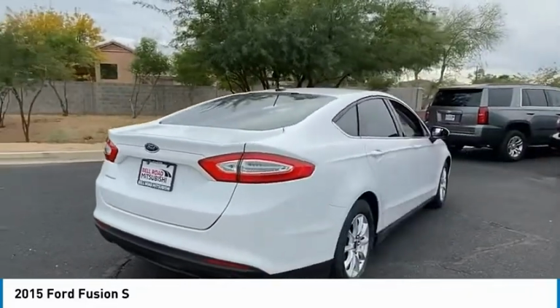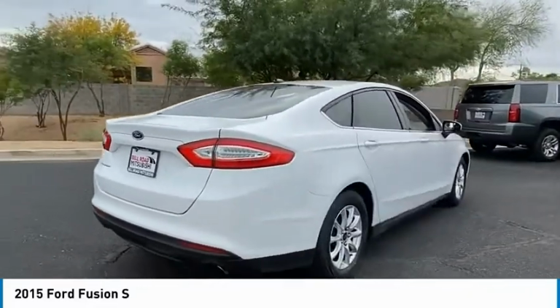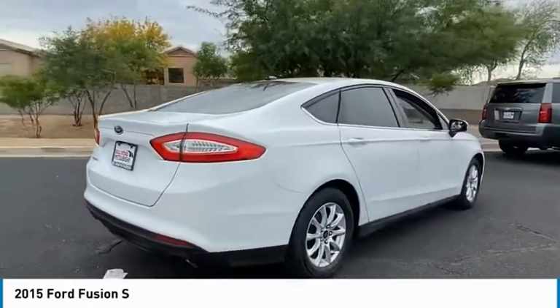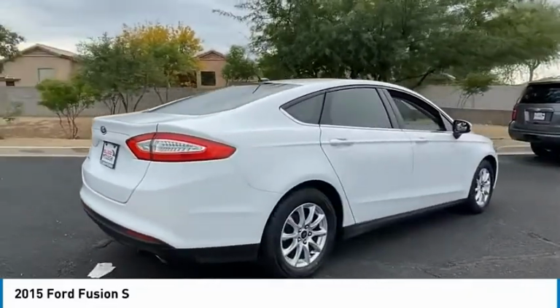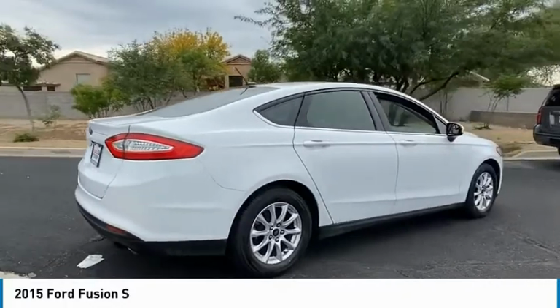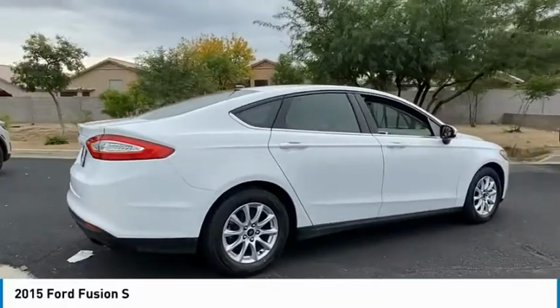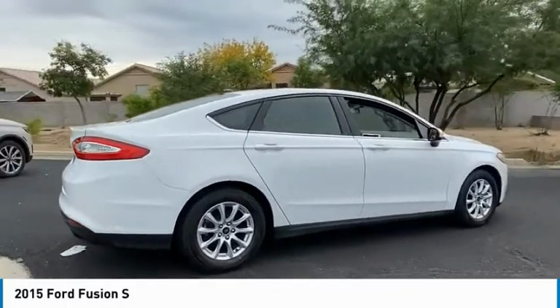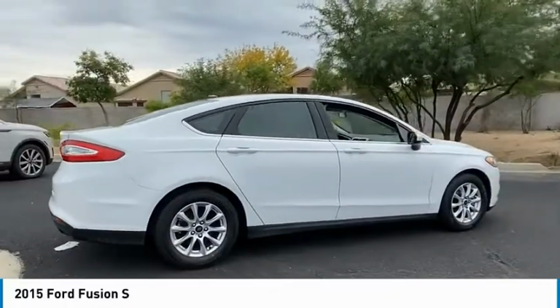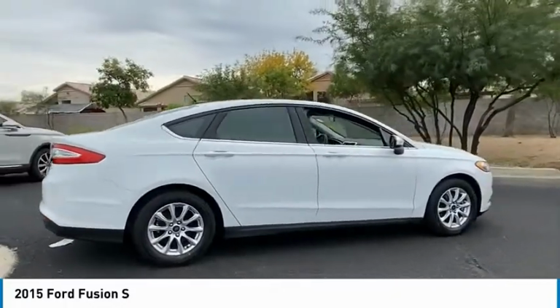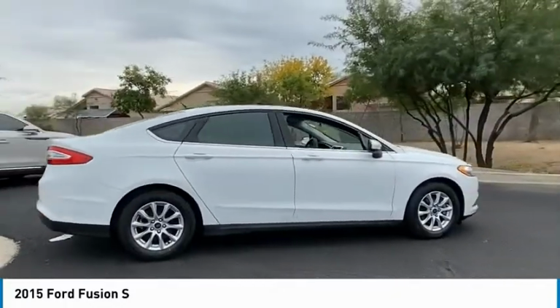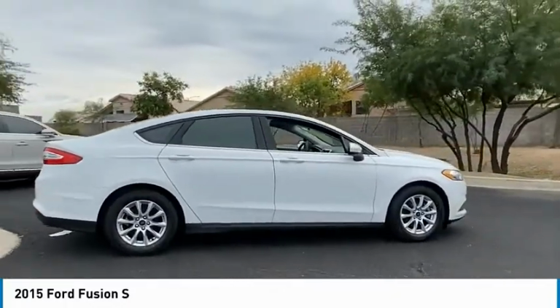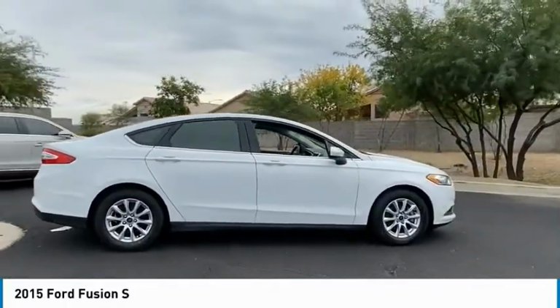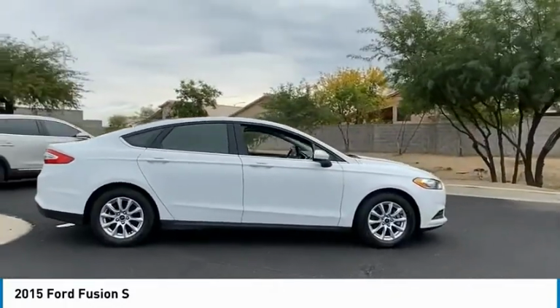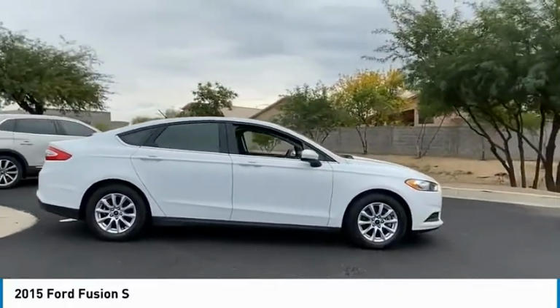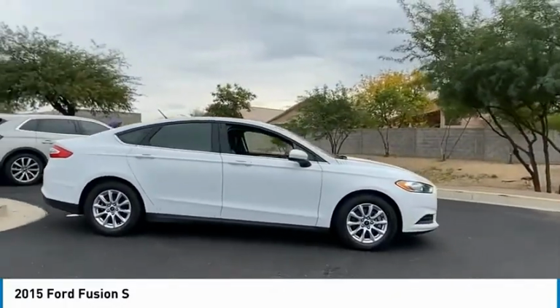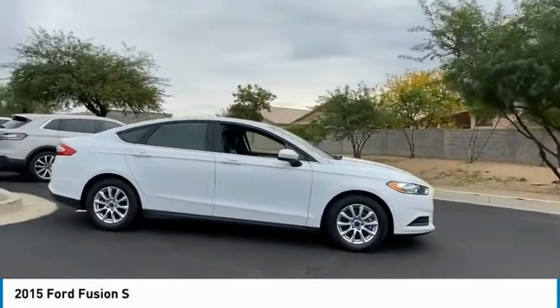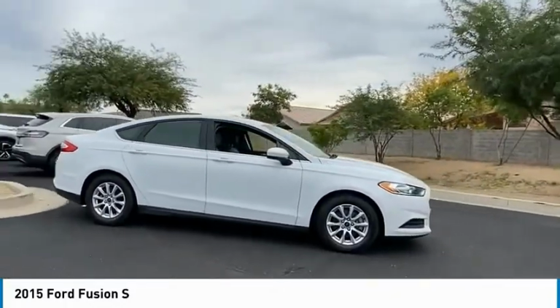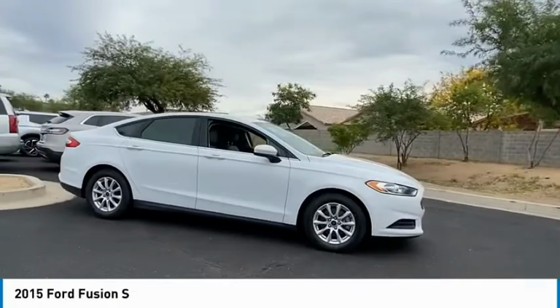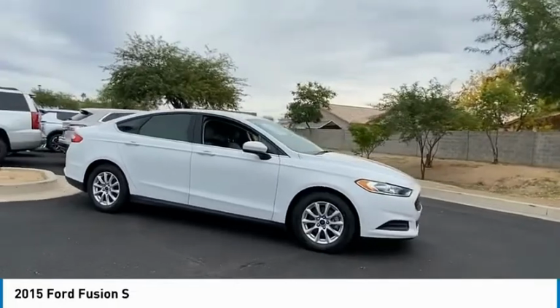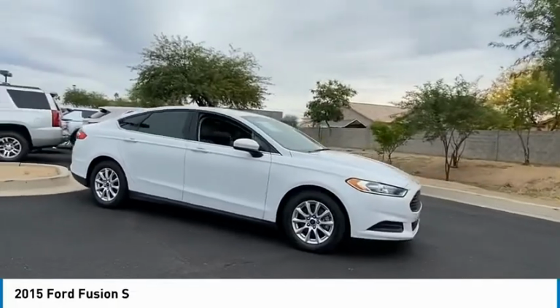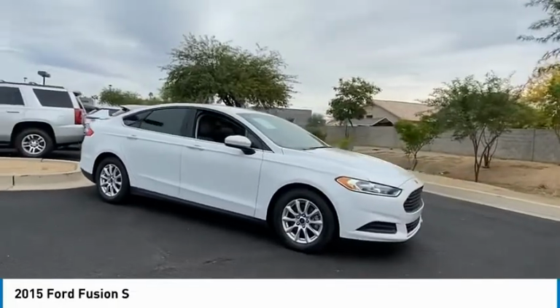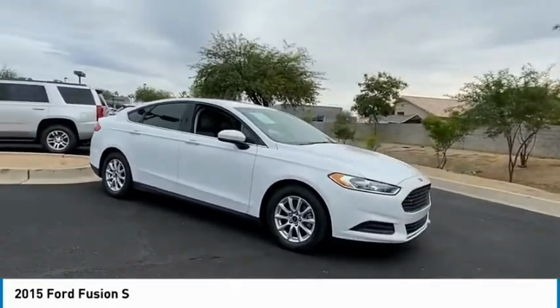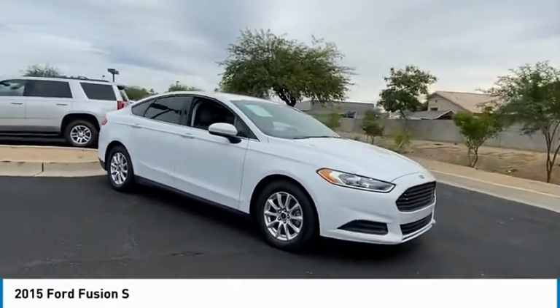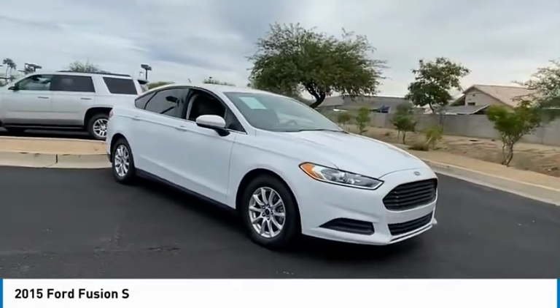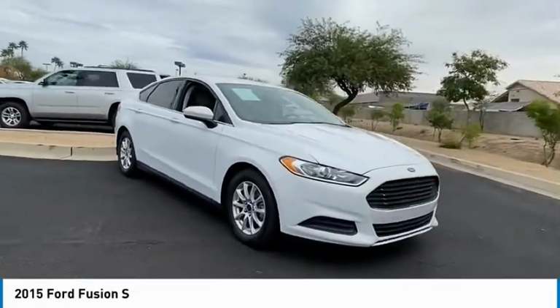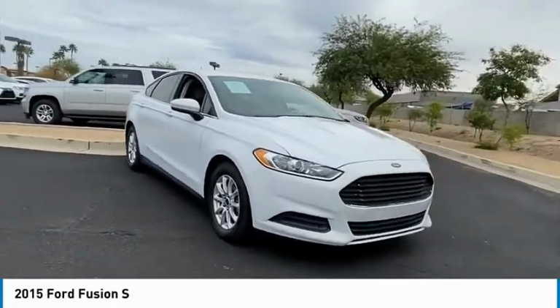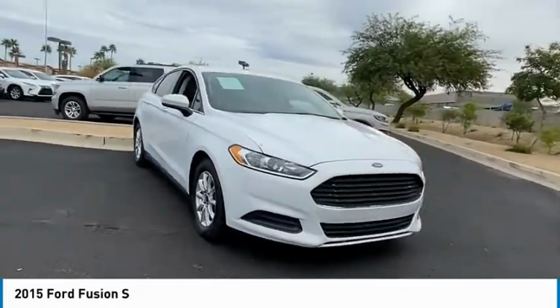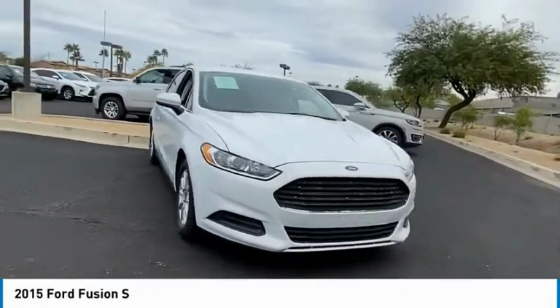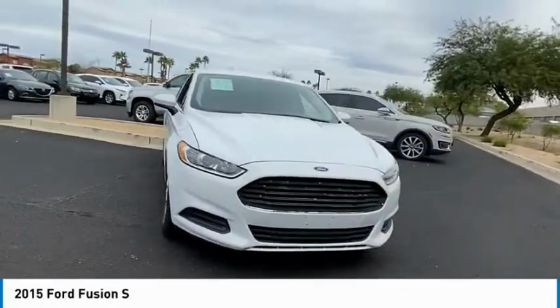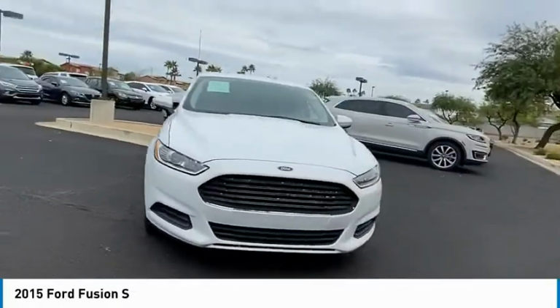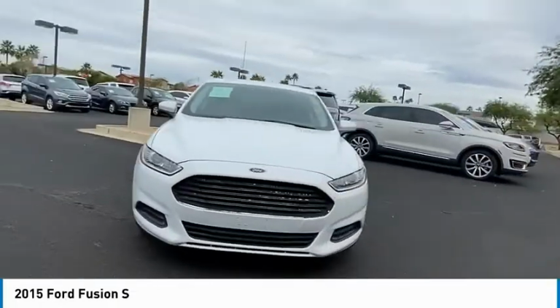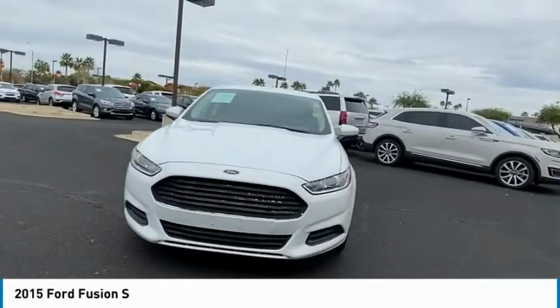Tire pressure monitor. Aluminum wheels. Brake assist. Traction control. Stability control. Daytime running lights. Engine immobilizer. Four wheel disc brakes. Driver animated vanity mirror.